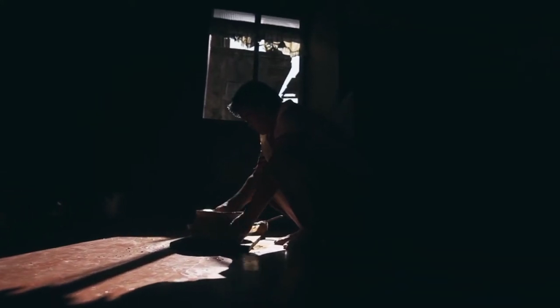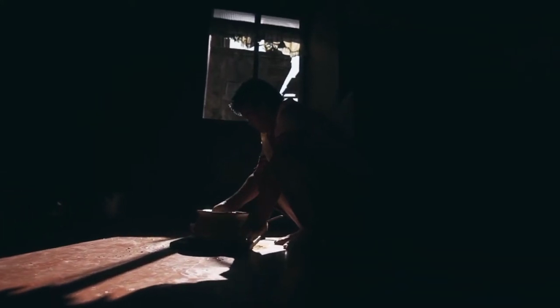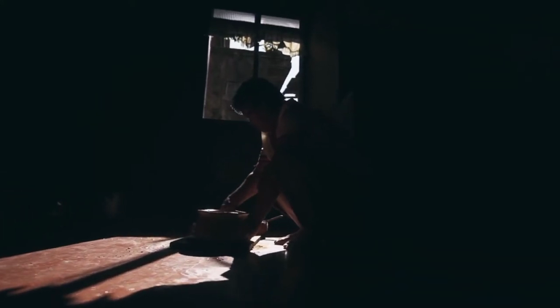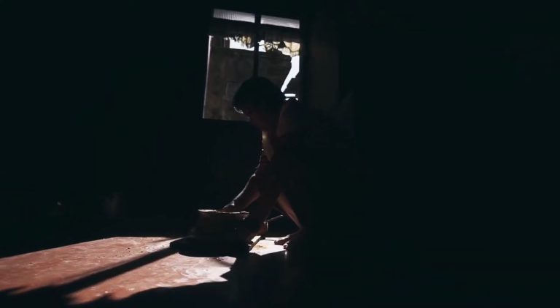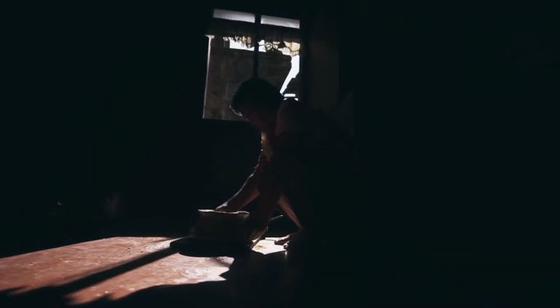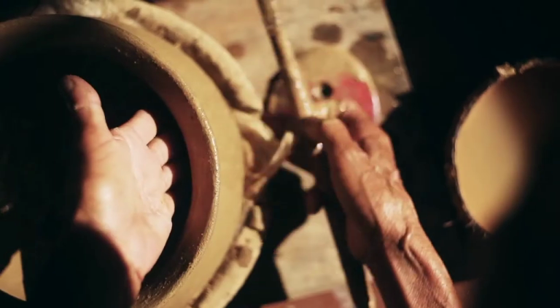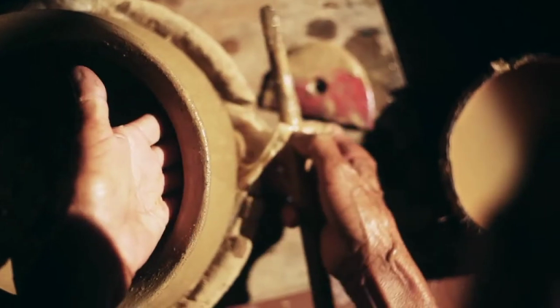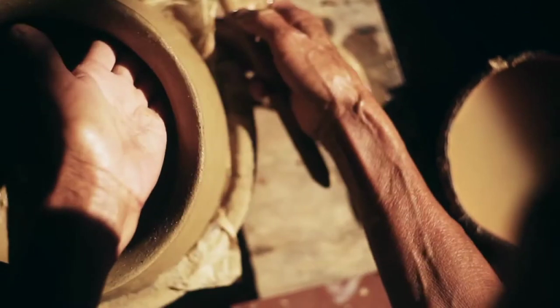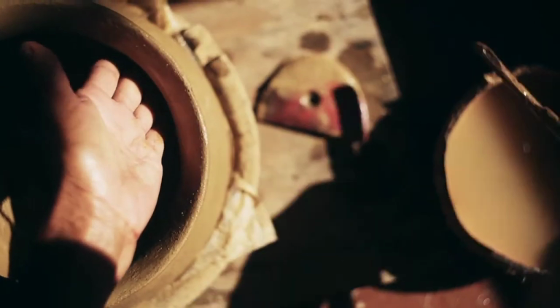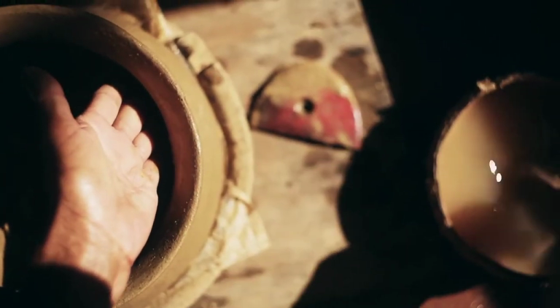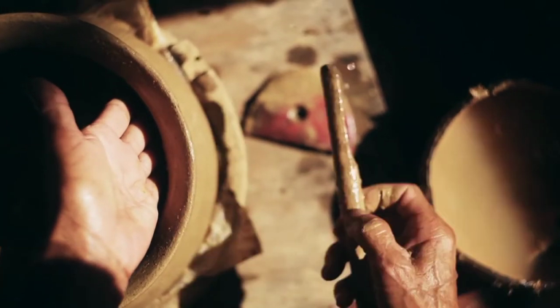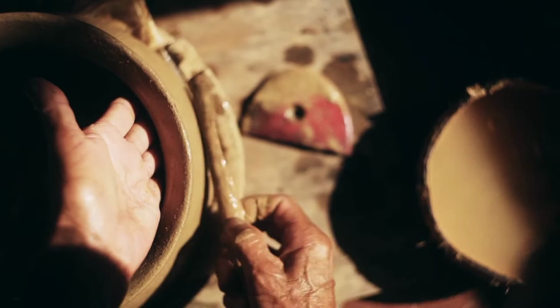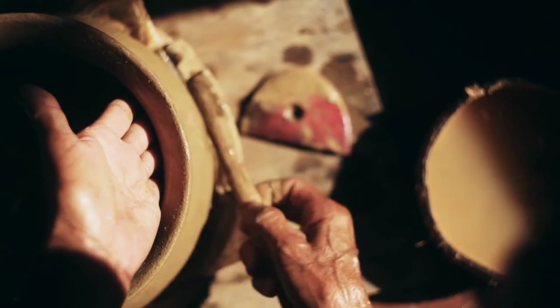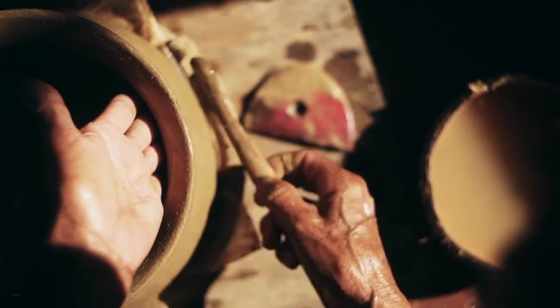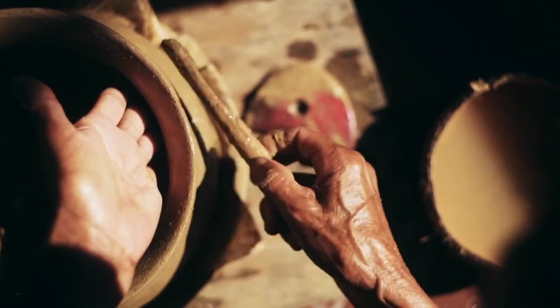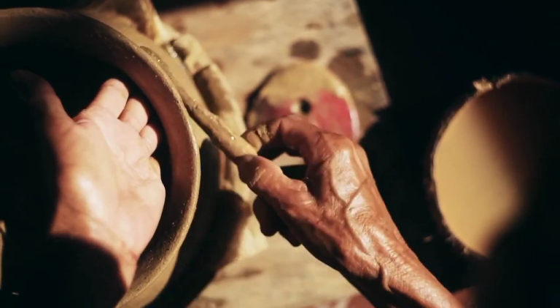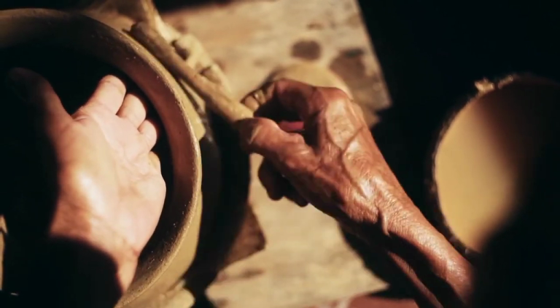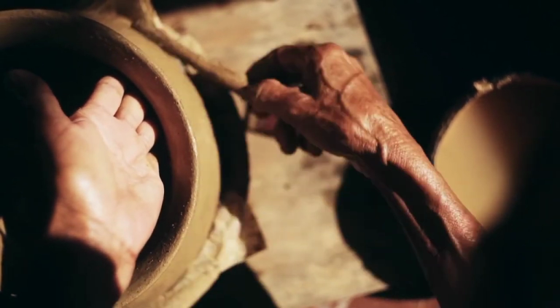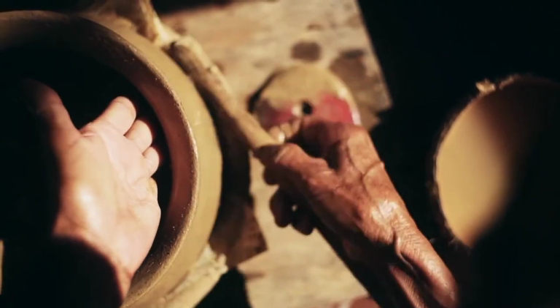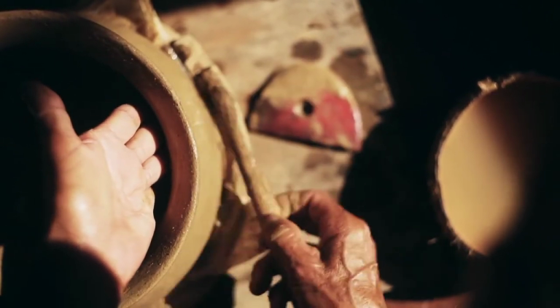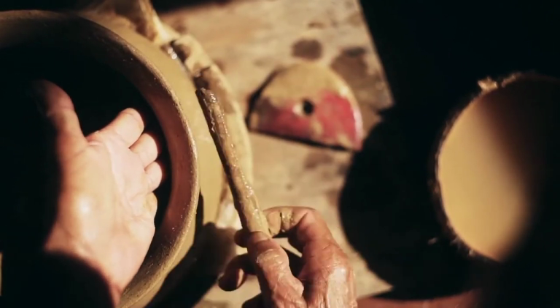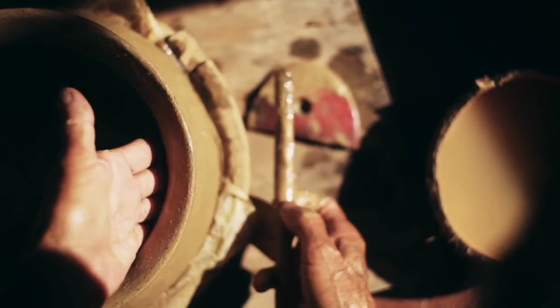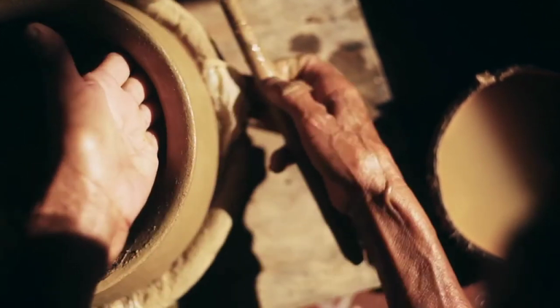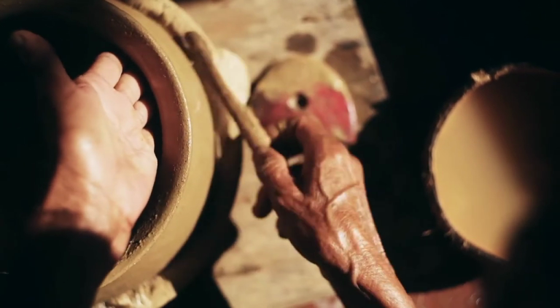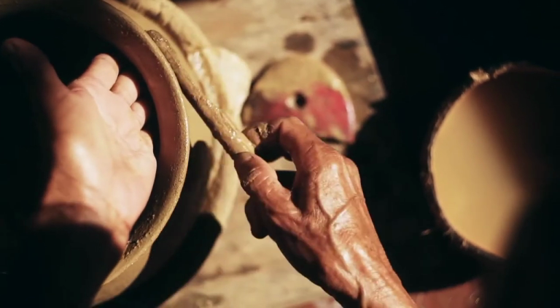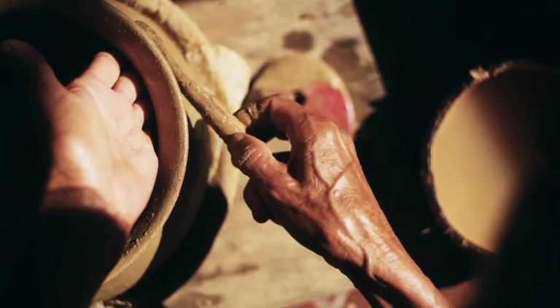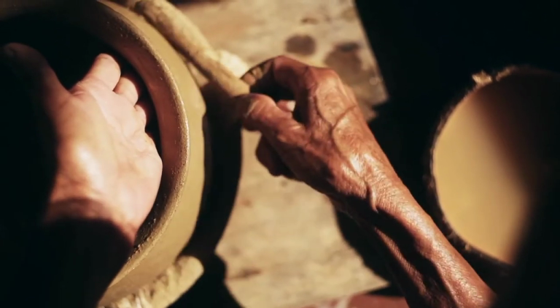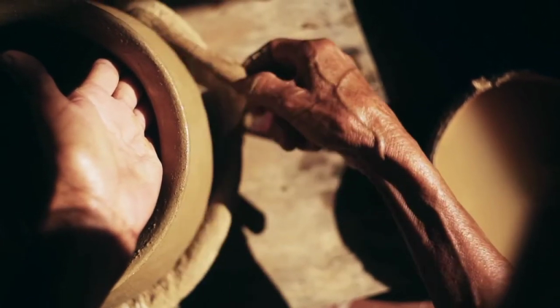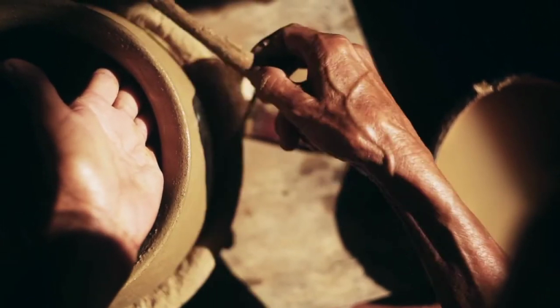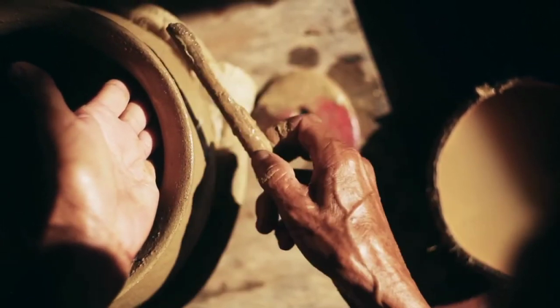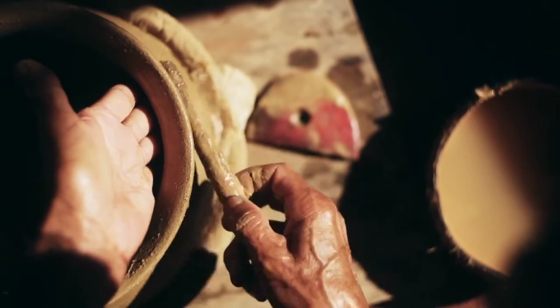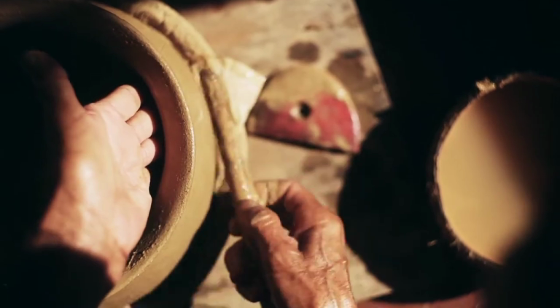After this, the rim is designed by placing a wet rug on top of it and then rotating it in the other direction.